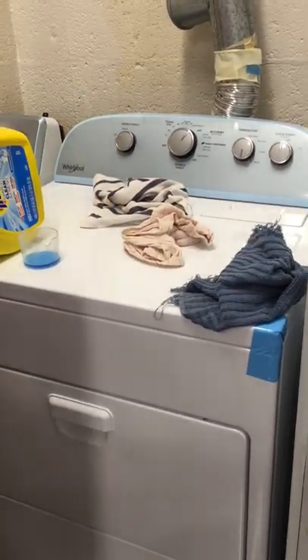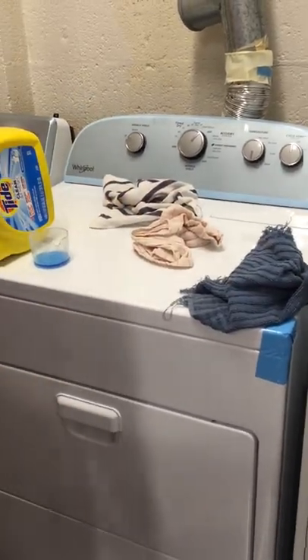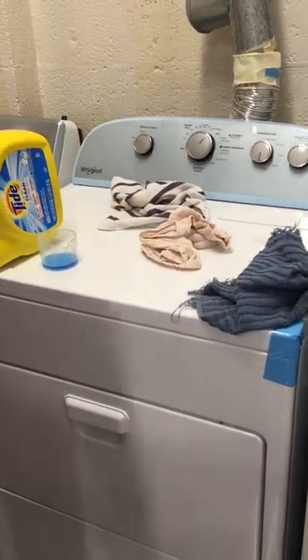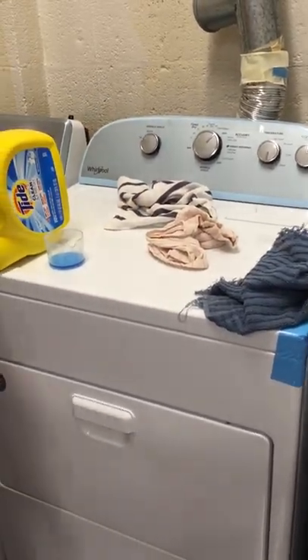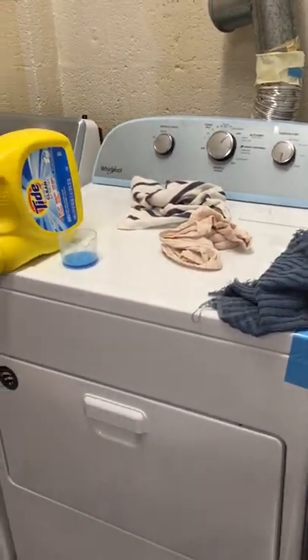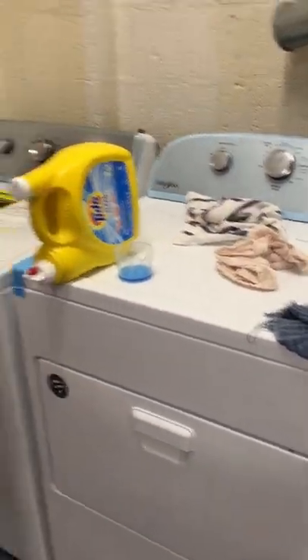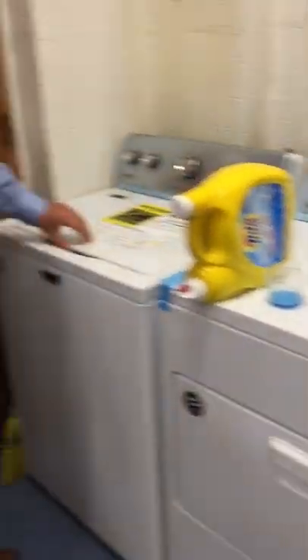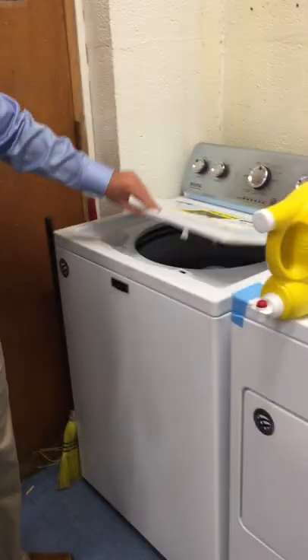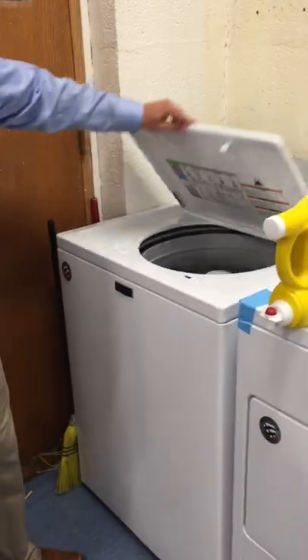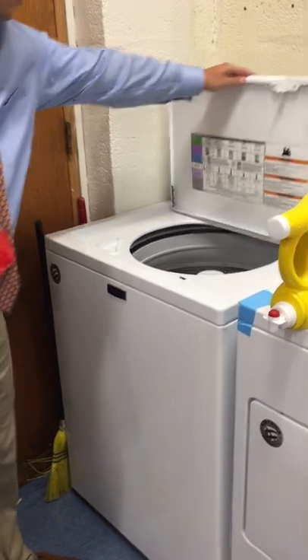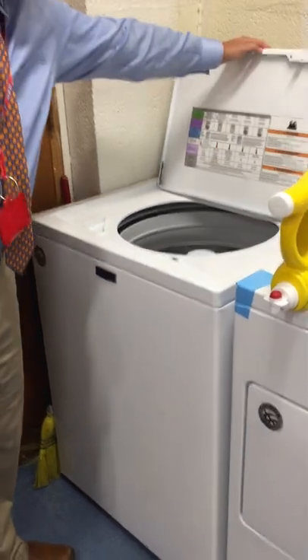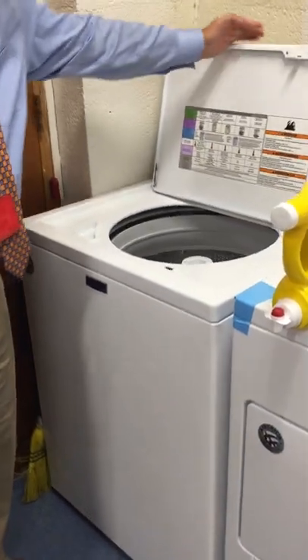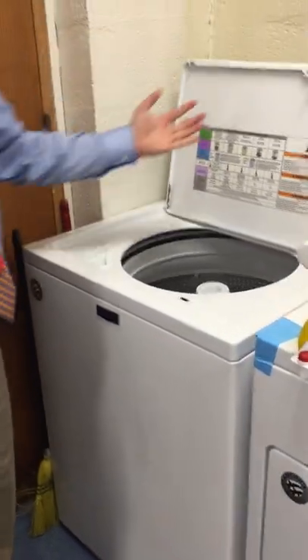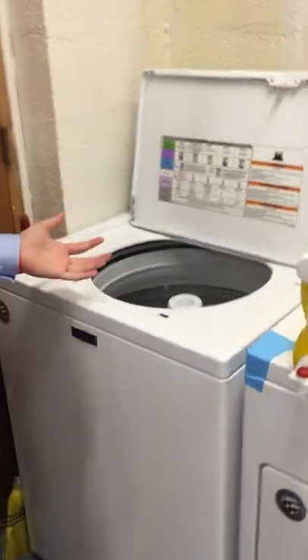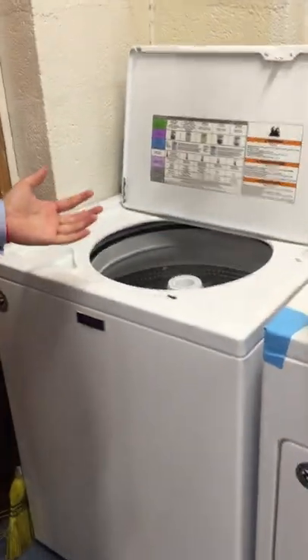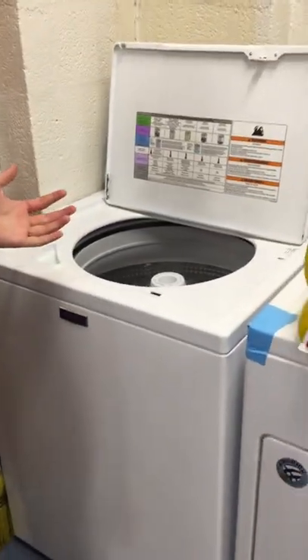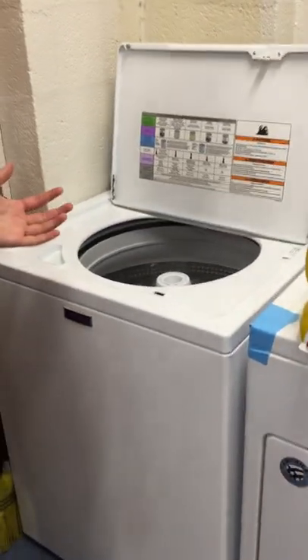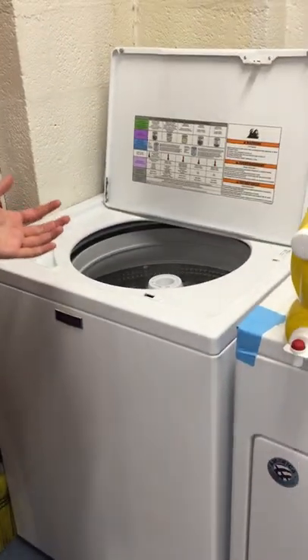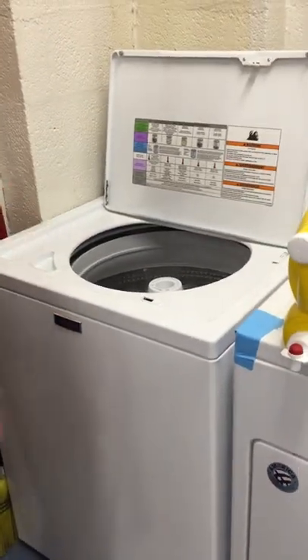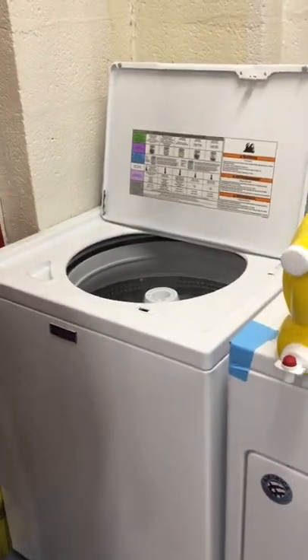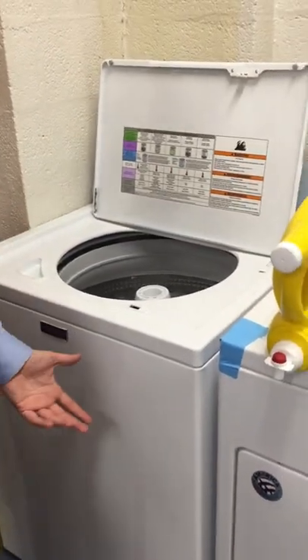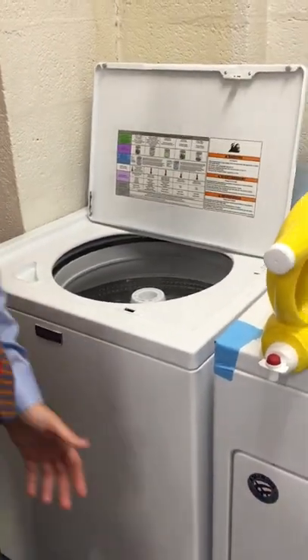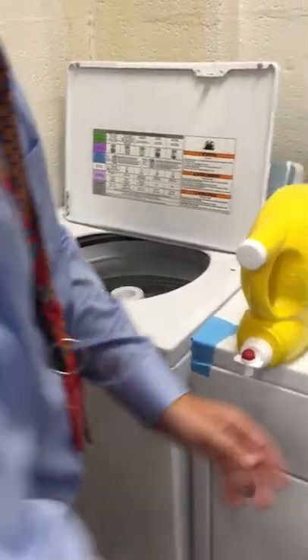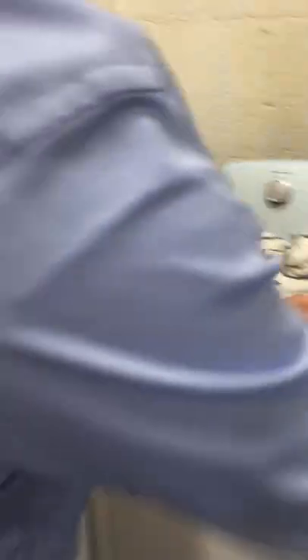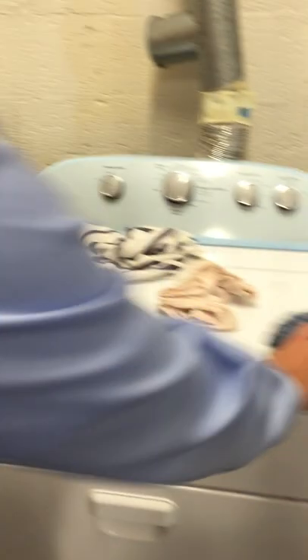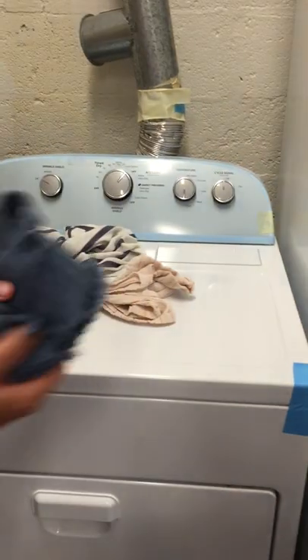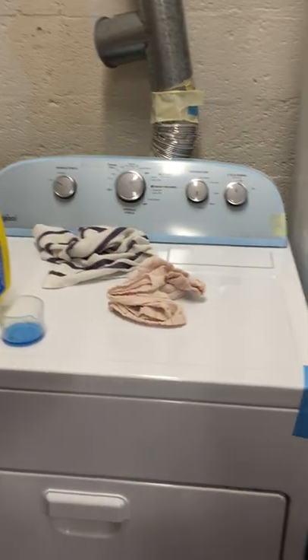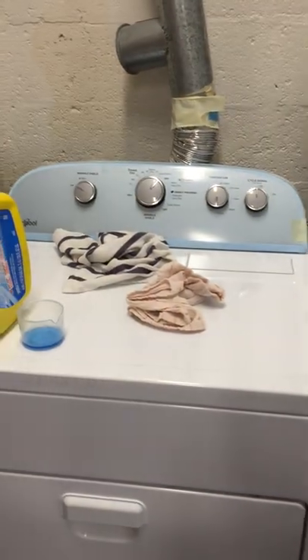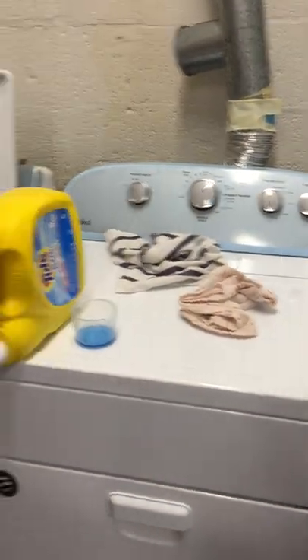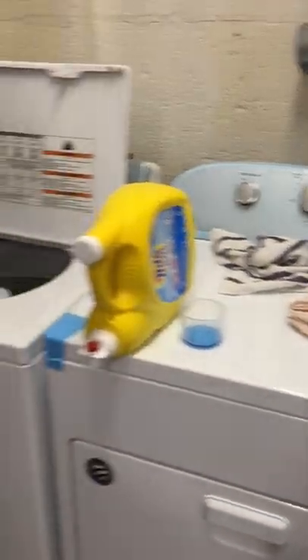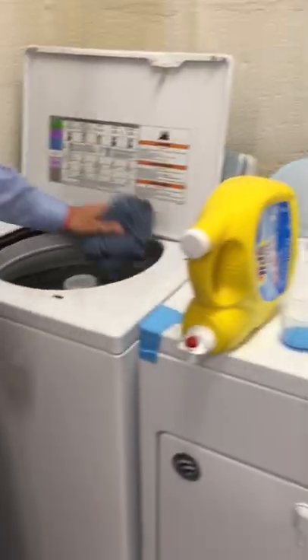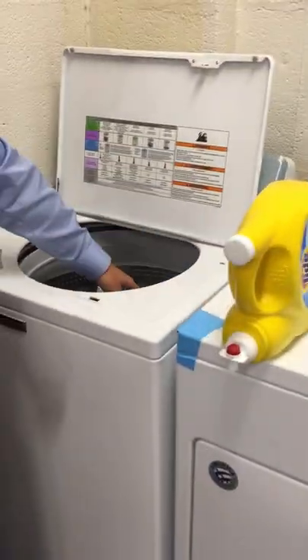The next thing we need to do is open up the washing machine. Once we open the washing machine, we need to take our laundry and put it into the machine.